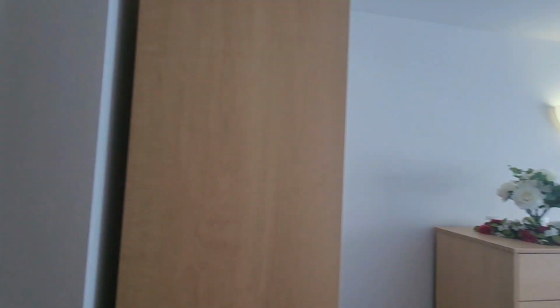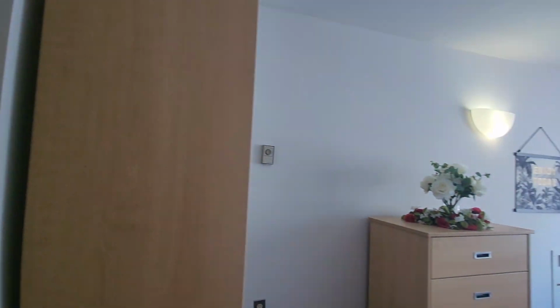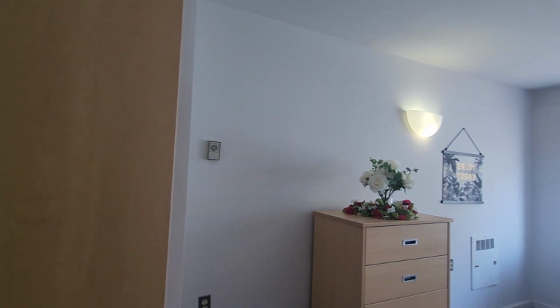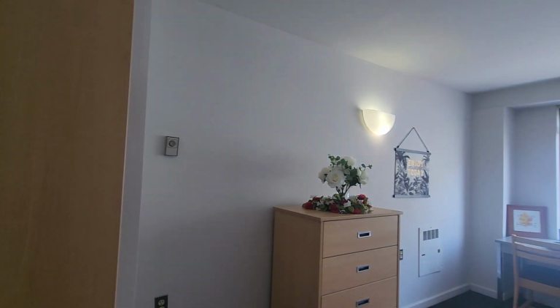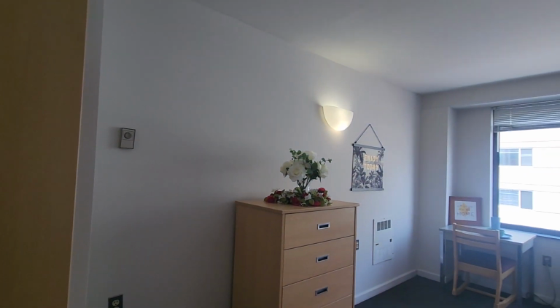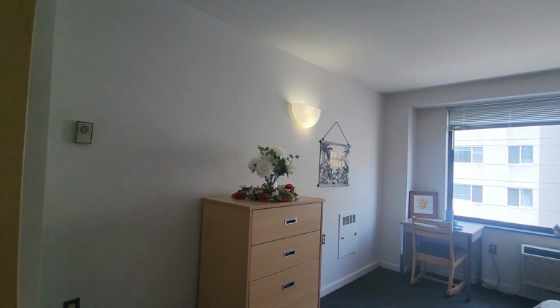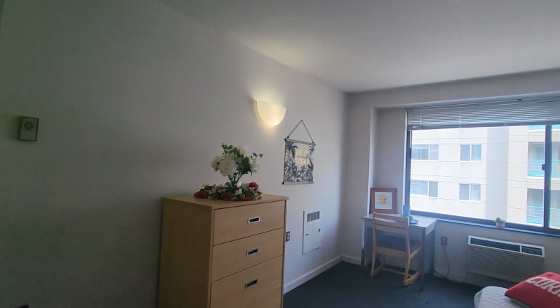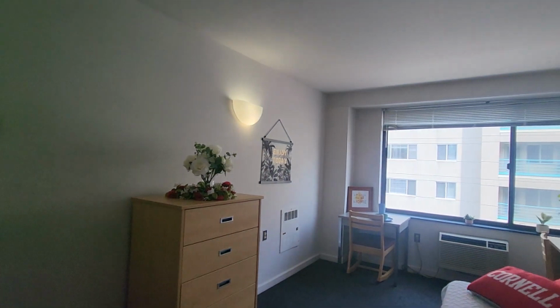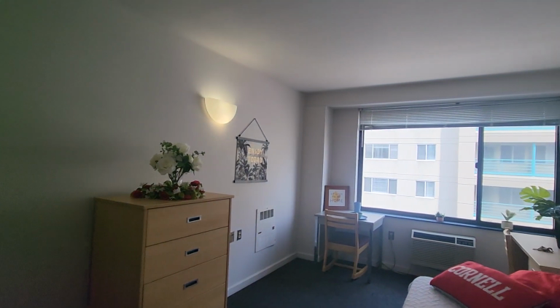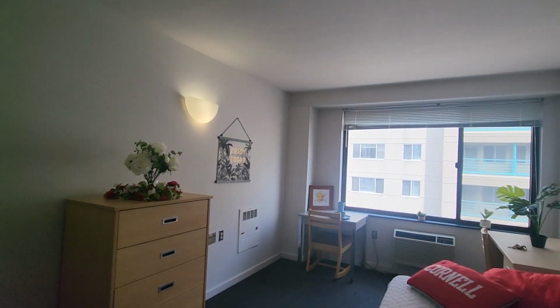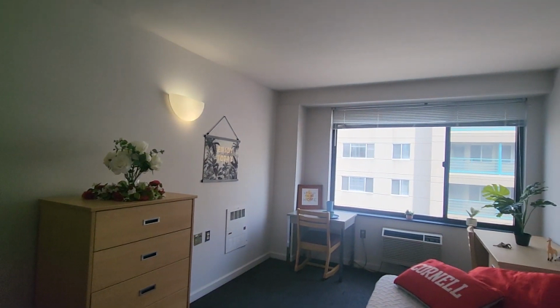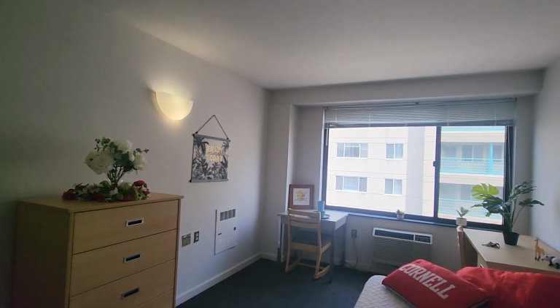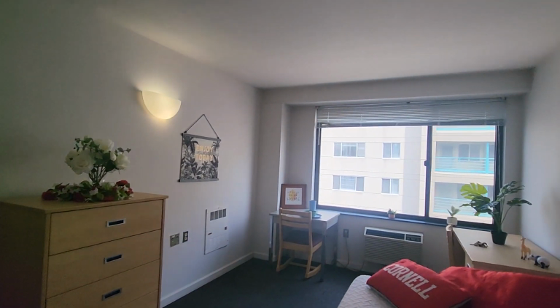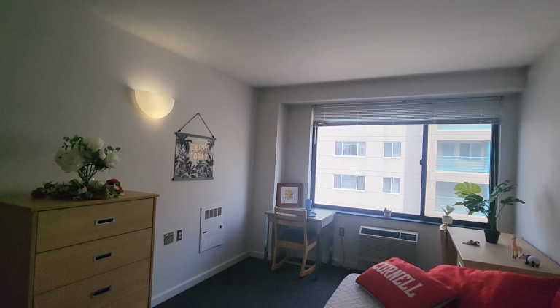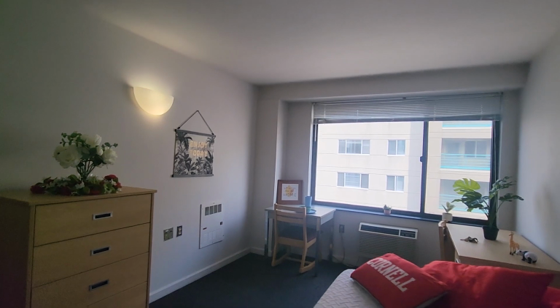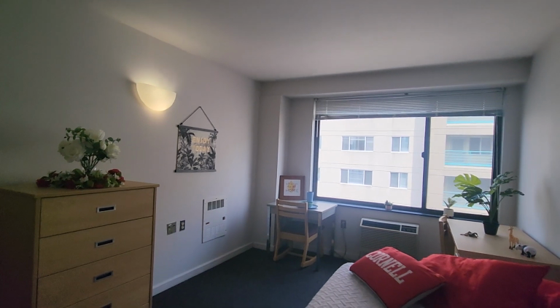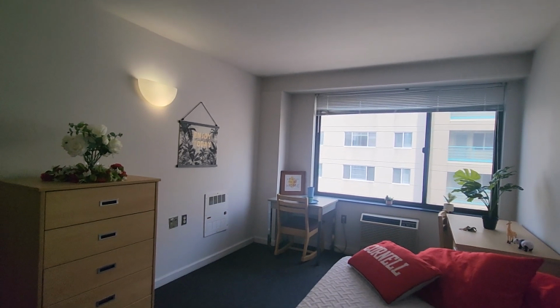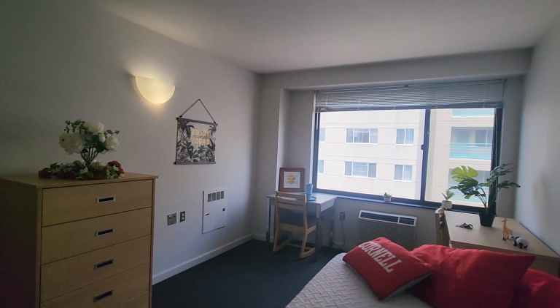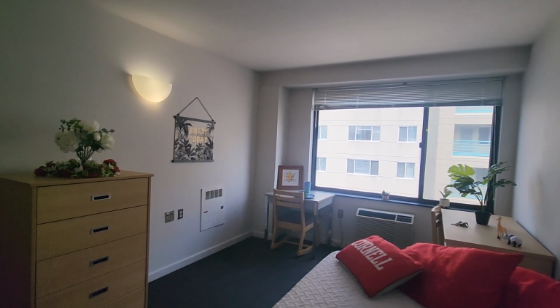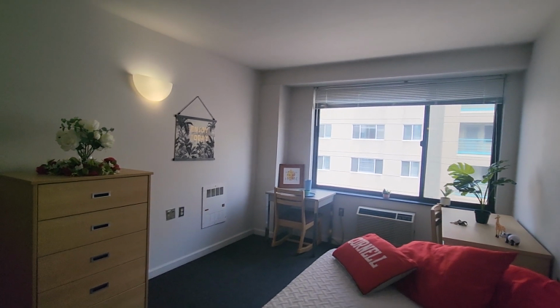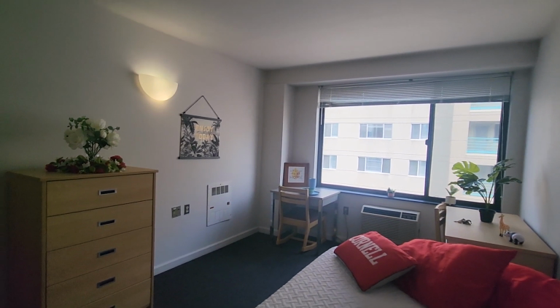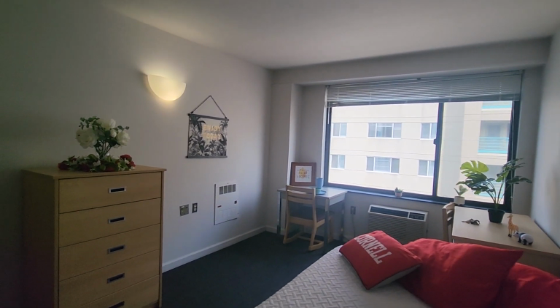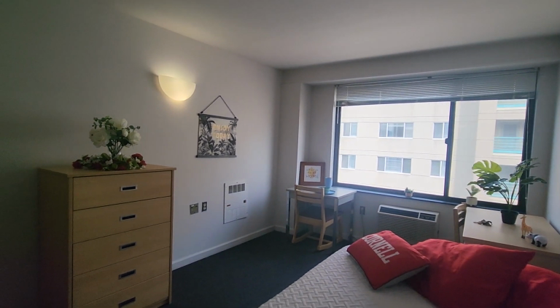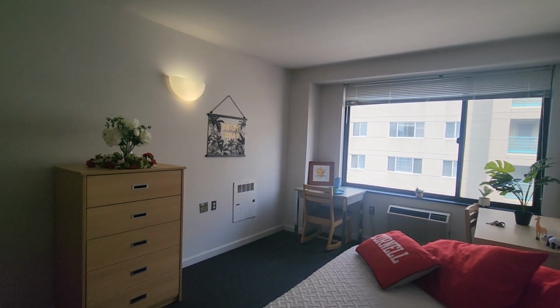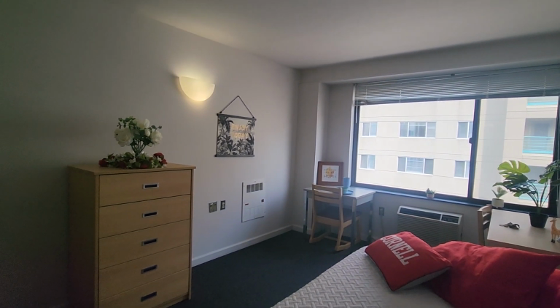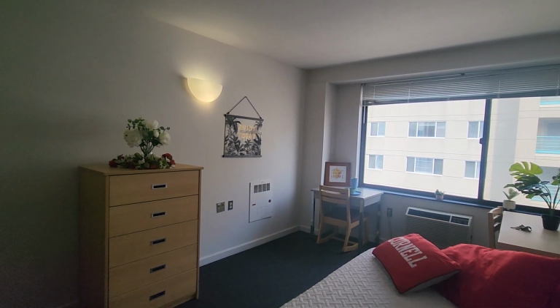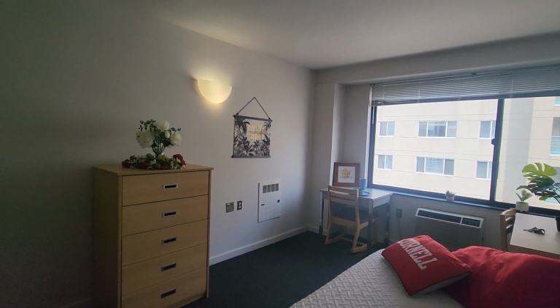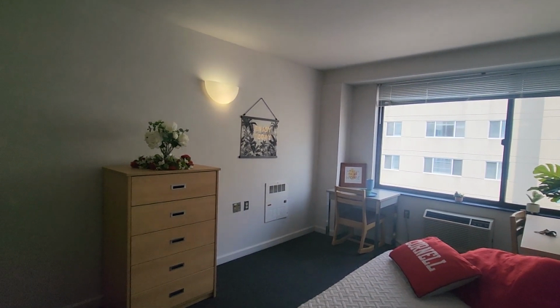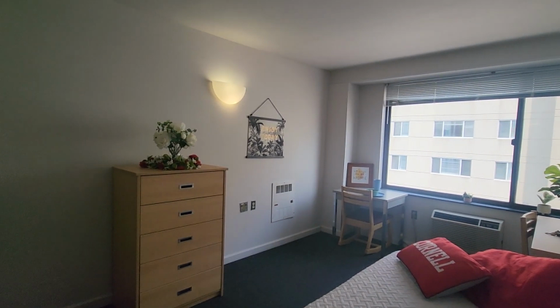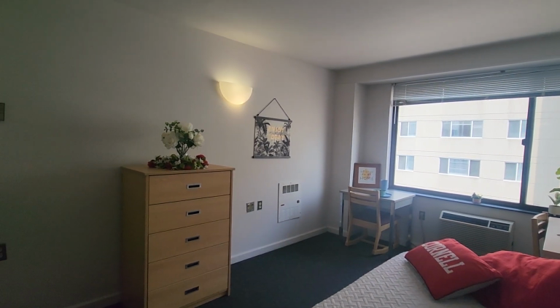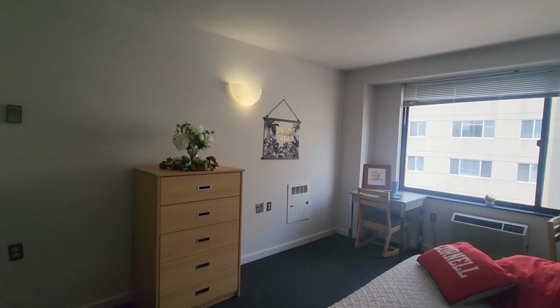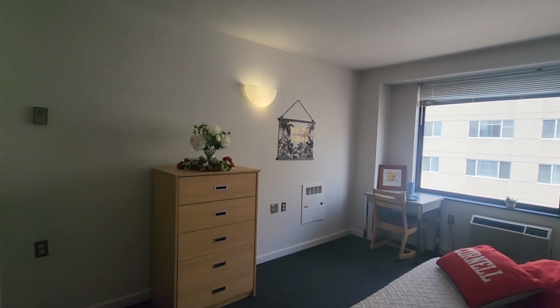Let's get into the main part of the apartment, which will be the same size as the other studios that we've seen — the rectangle studios. And again, we're on the north side, which is the street side of the building.